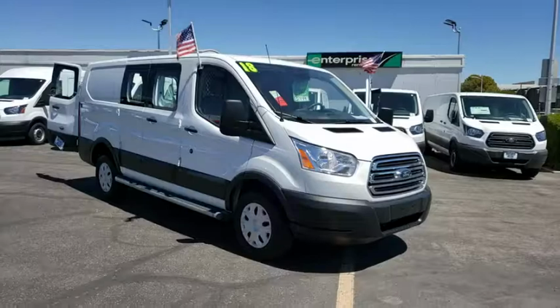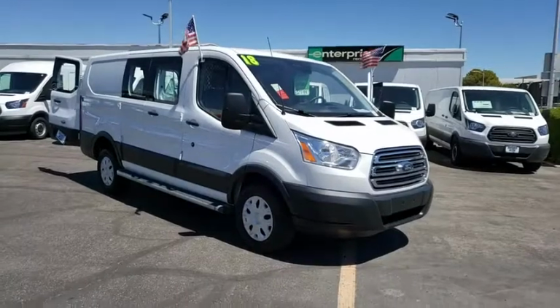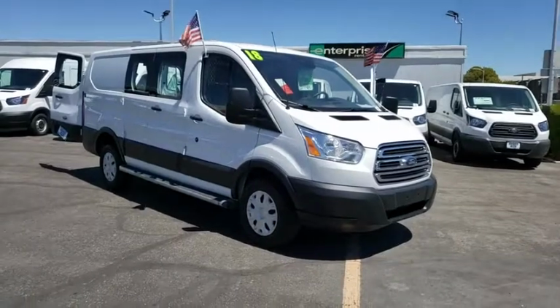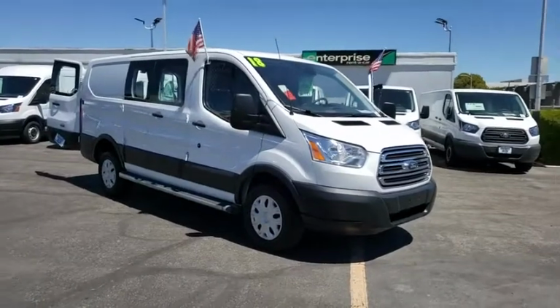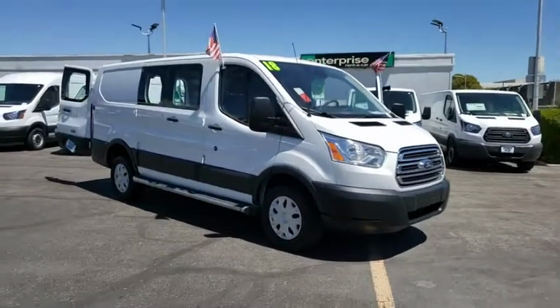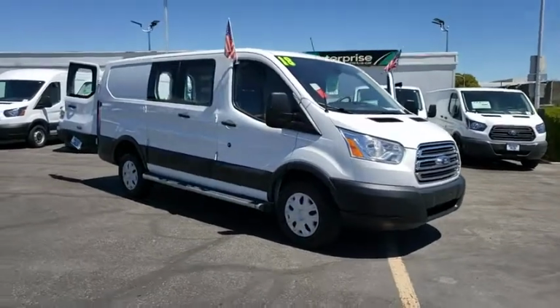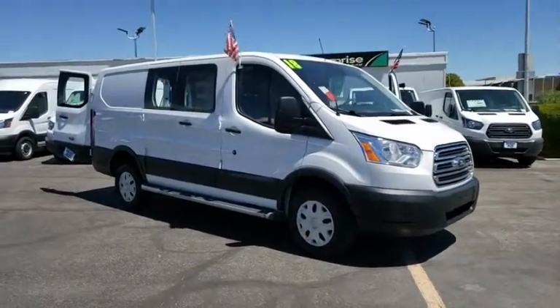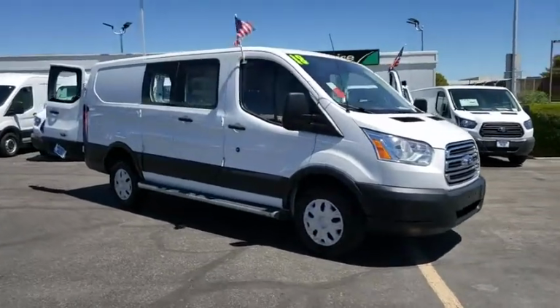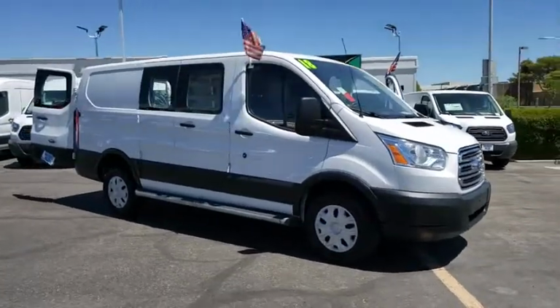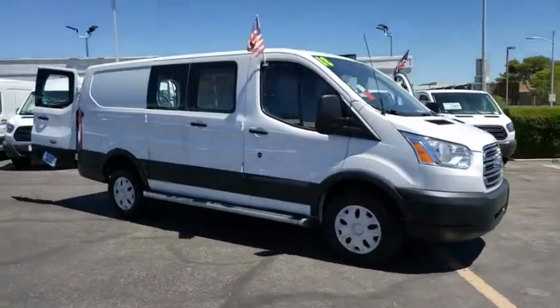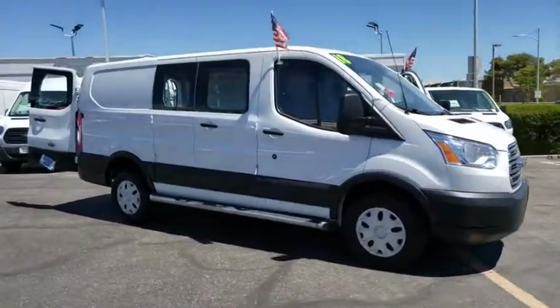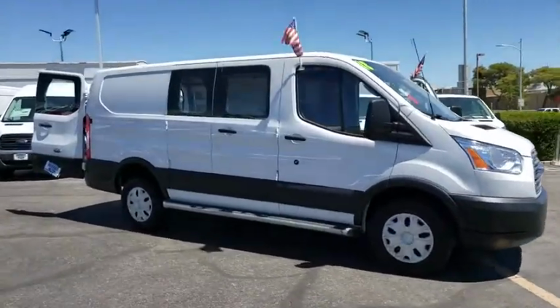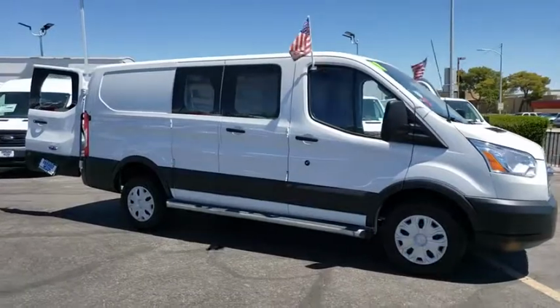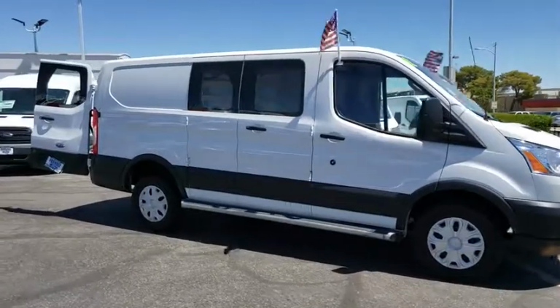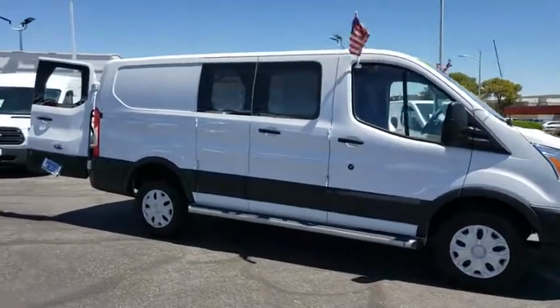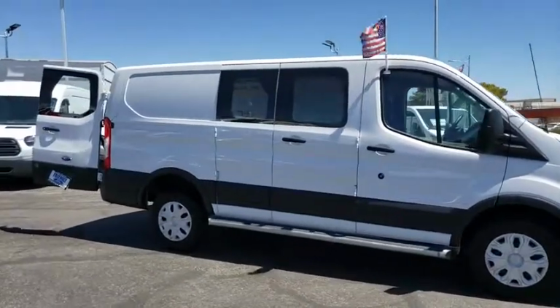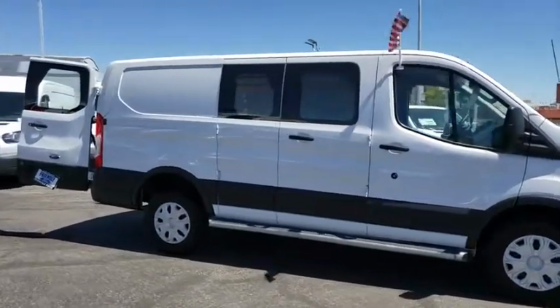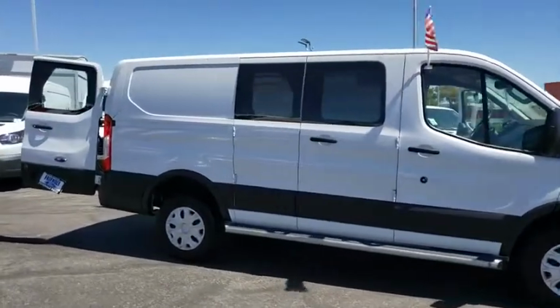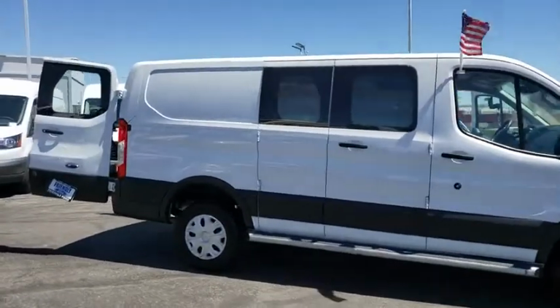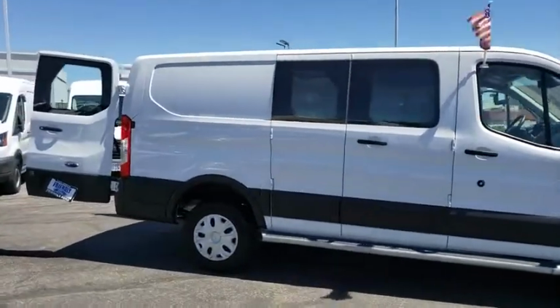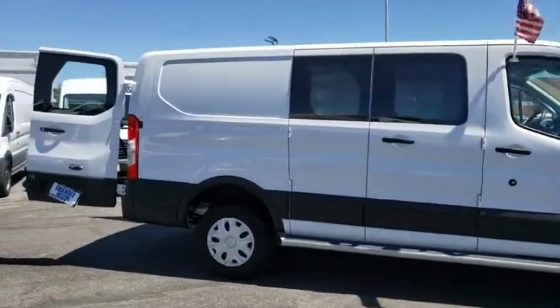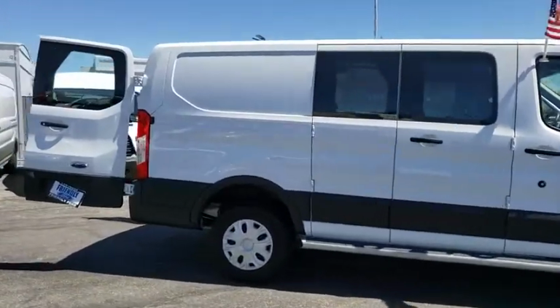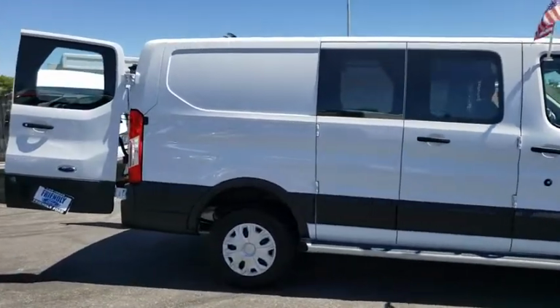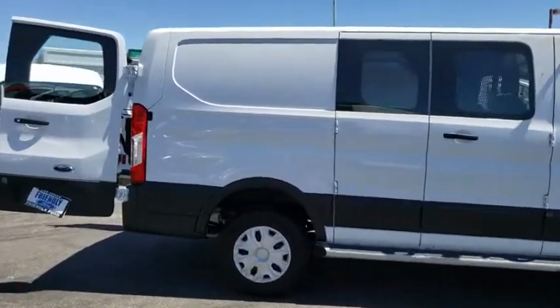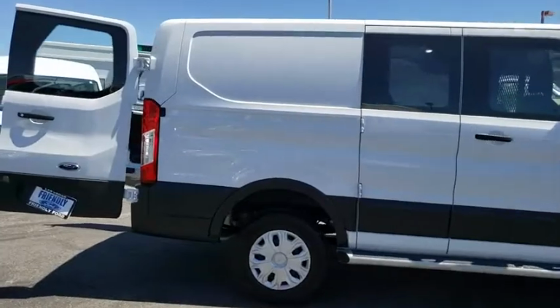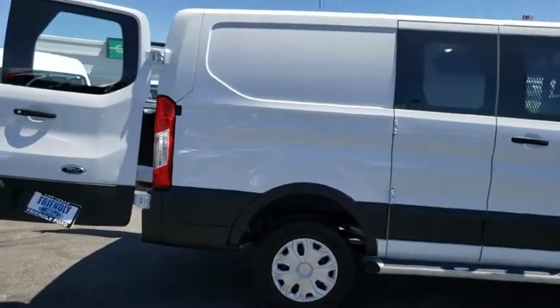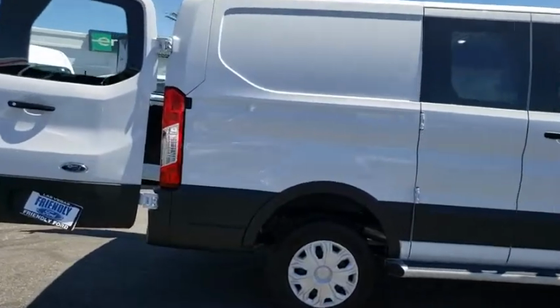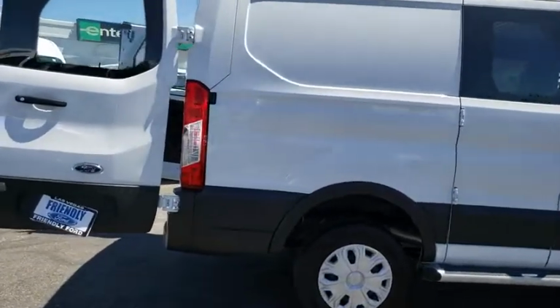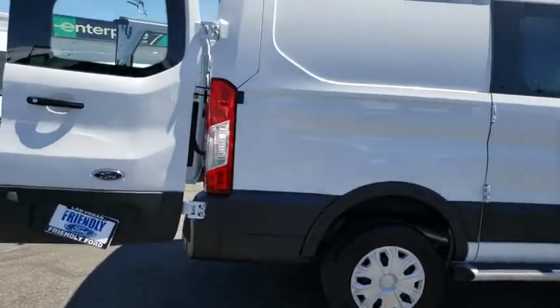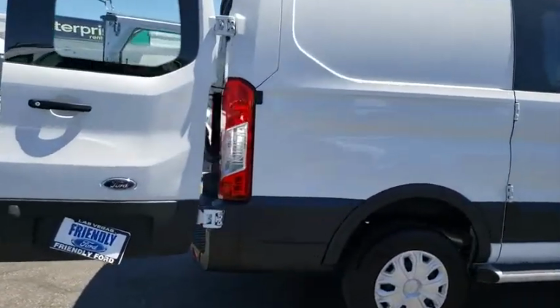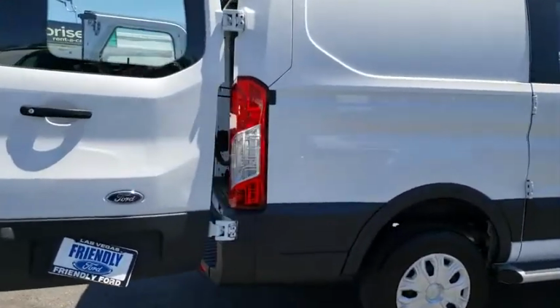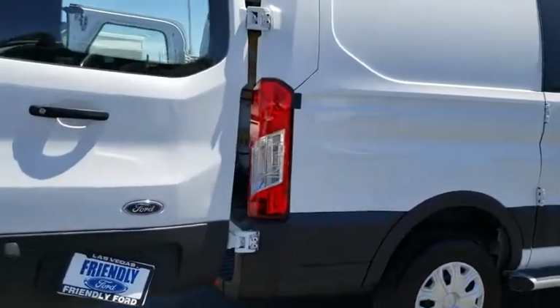Looking for the right vehicle? Check out the 2018 Ford Transit 250. The Transit 250 comes in numerous configurations, with impressive payload and towing capacity. It is comfortable and easy to drive.